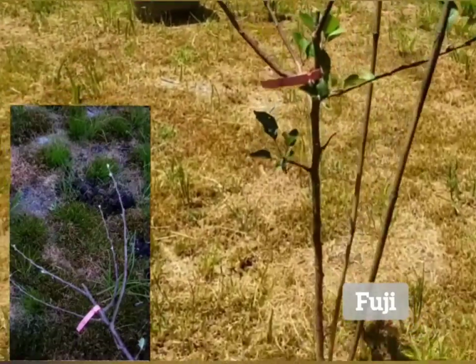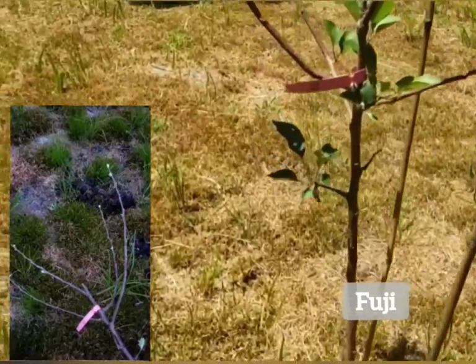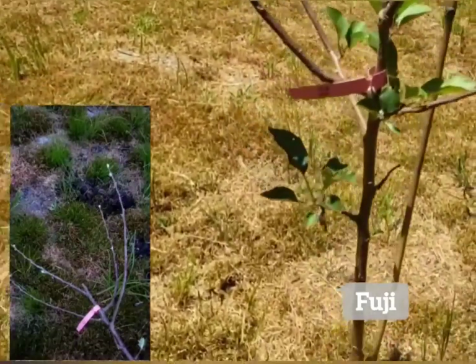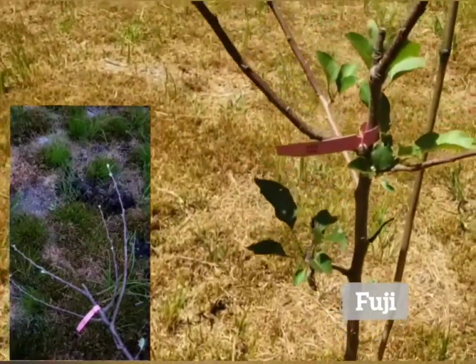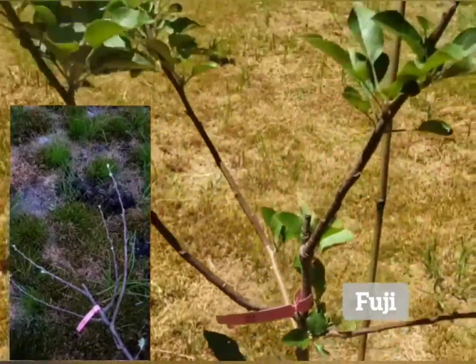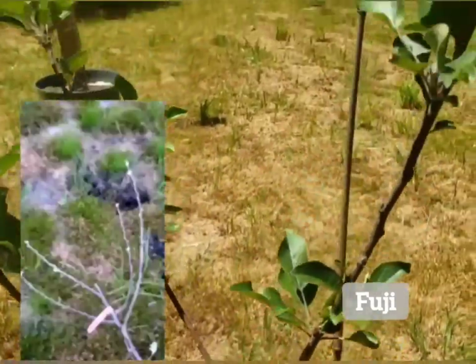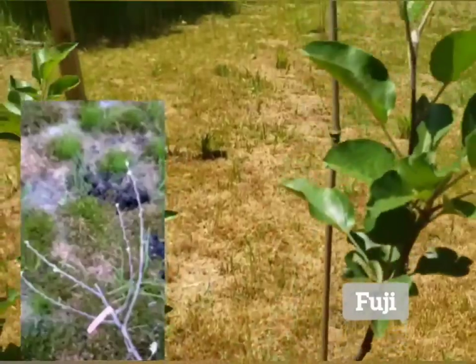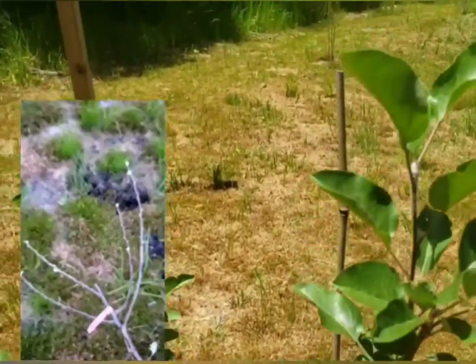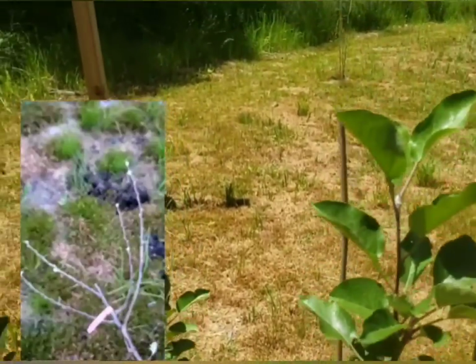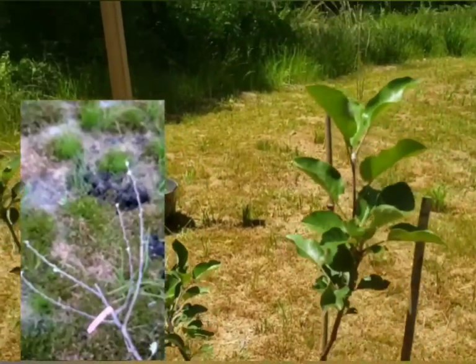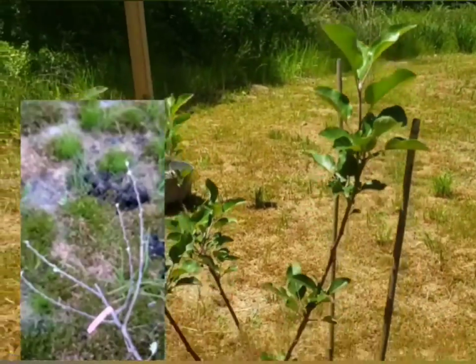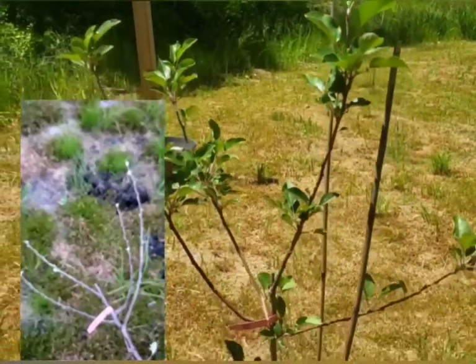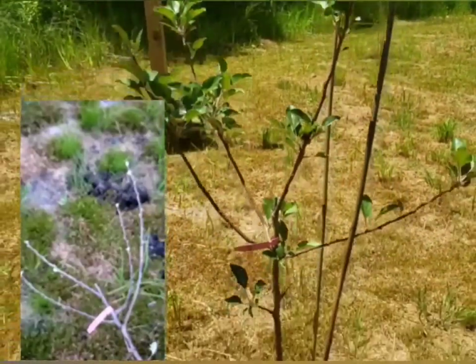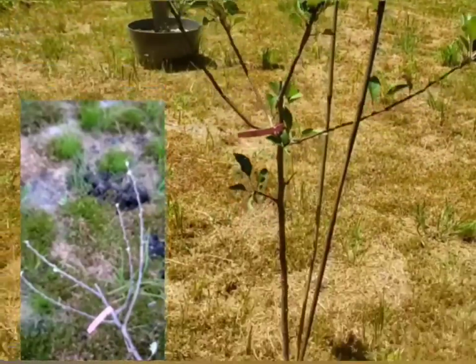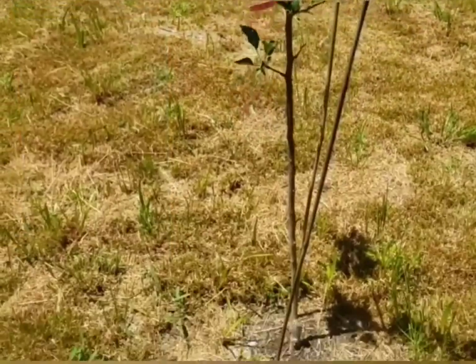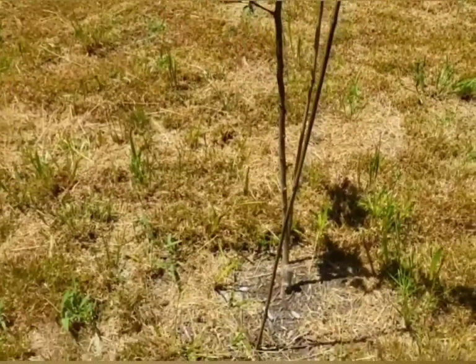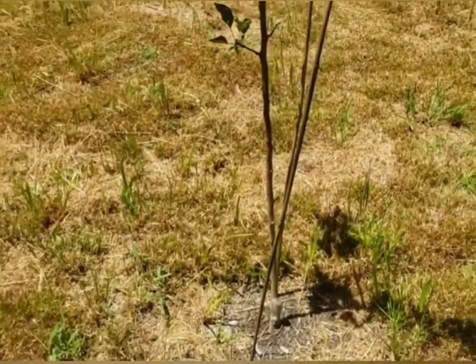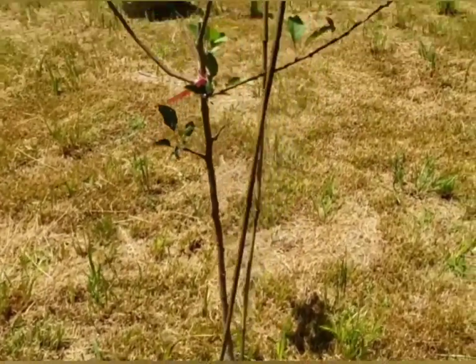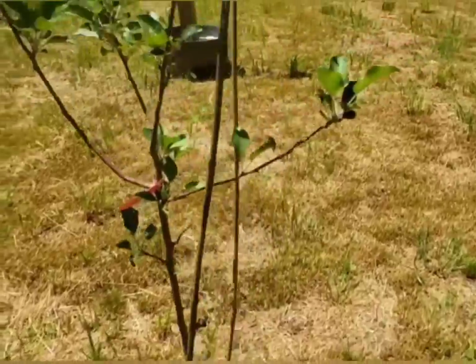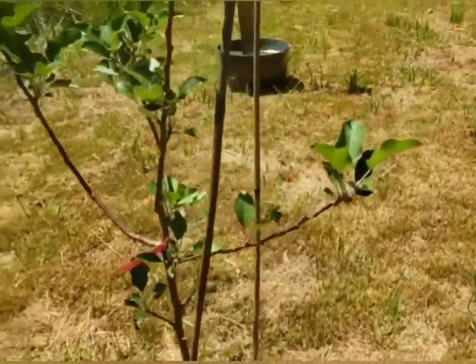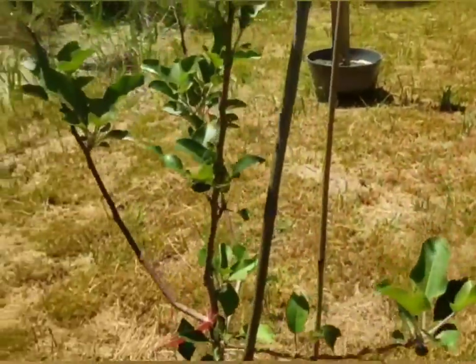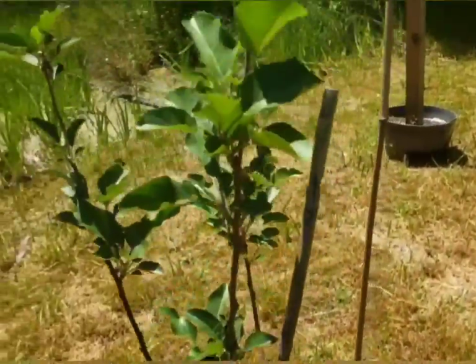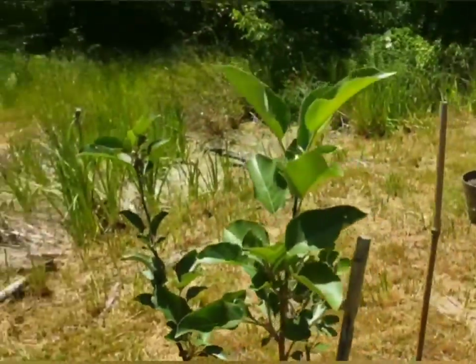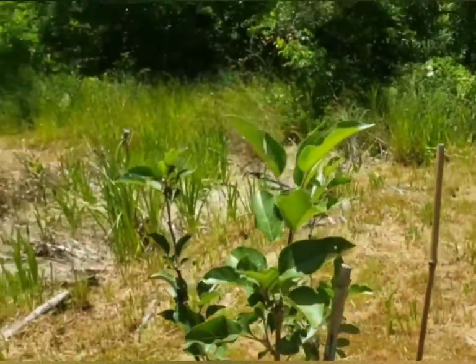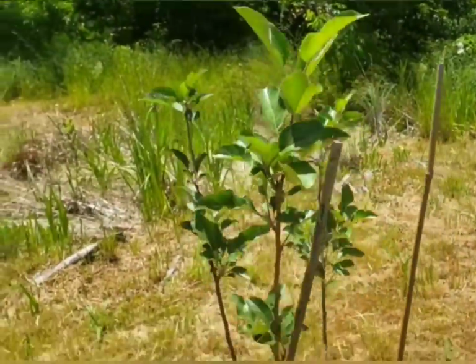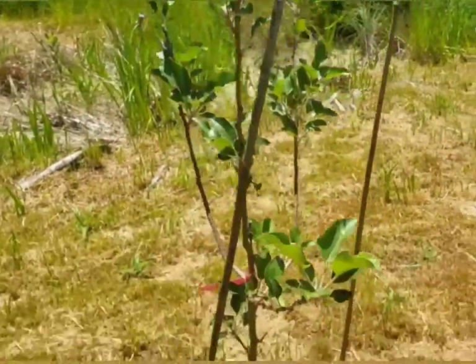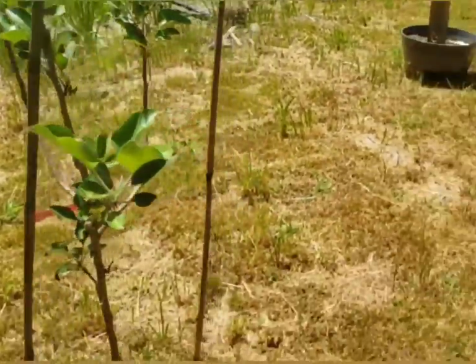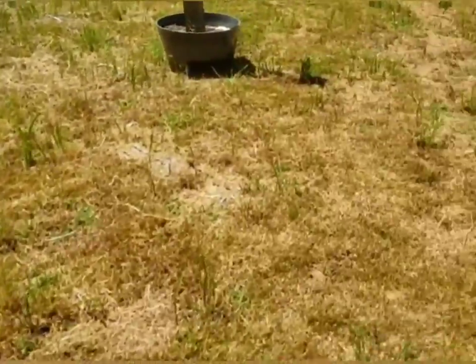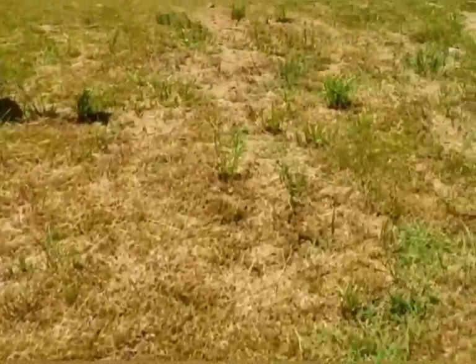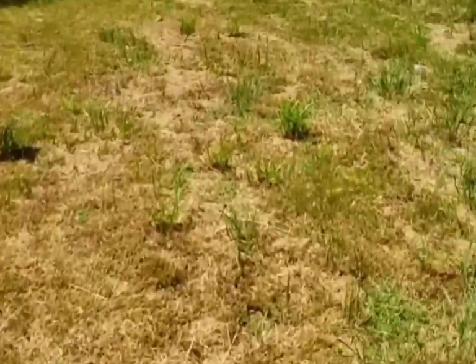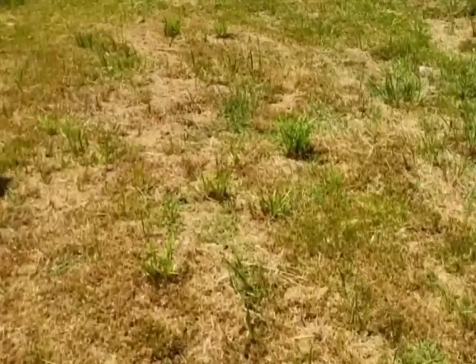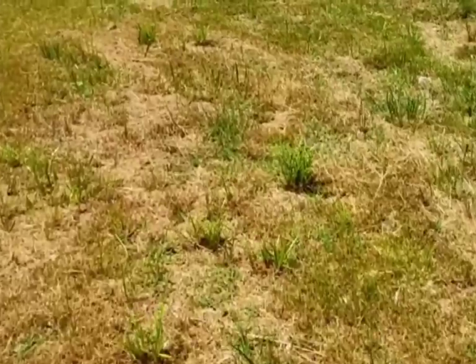This is the Fuji apple. Look how nice it looks. This came from Bottoms Nursery in Georgia. Let's go check out the gala.